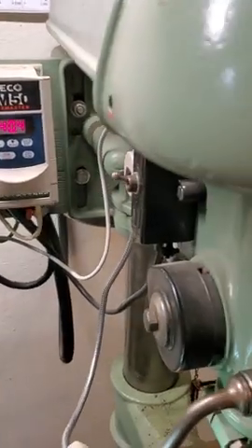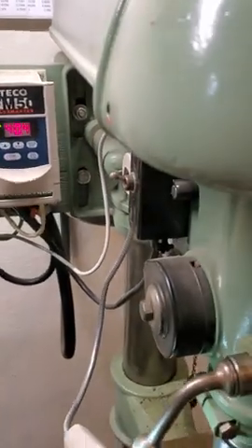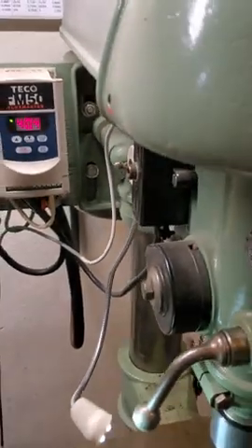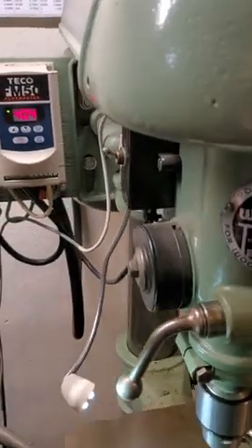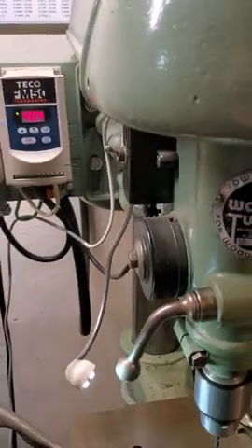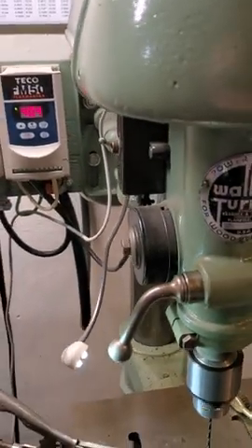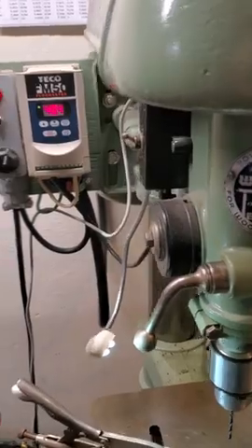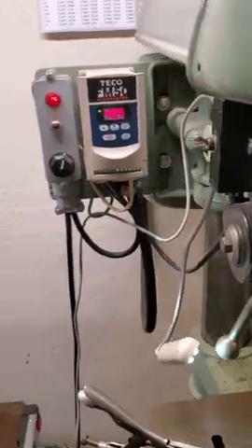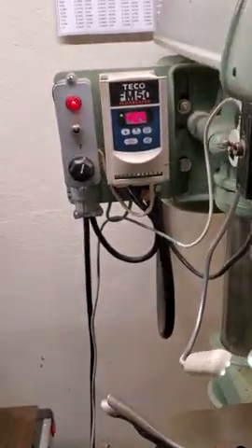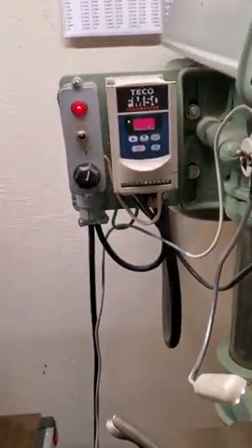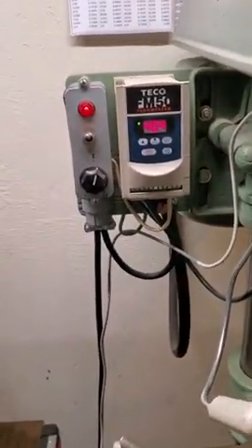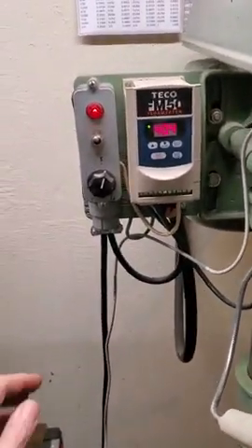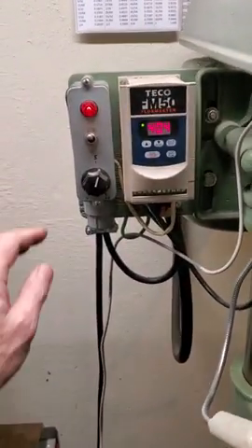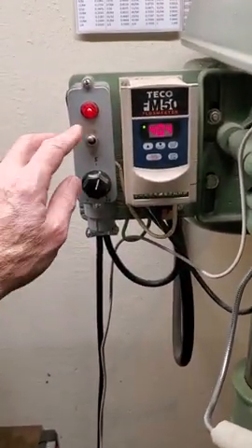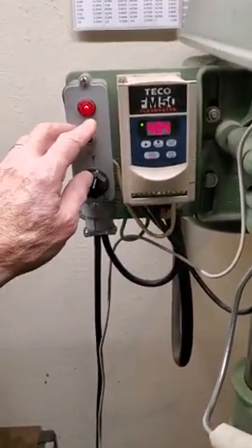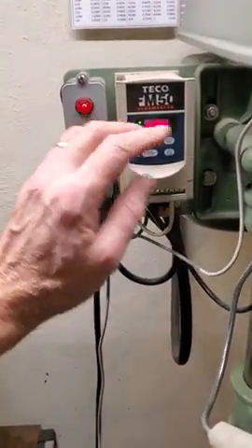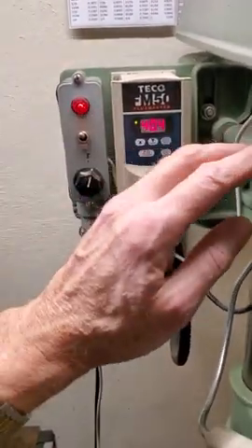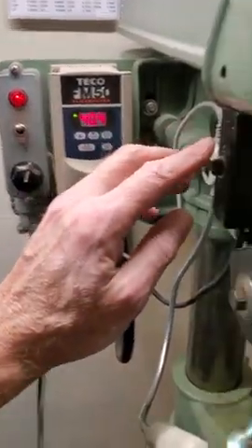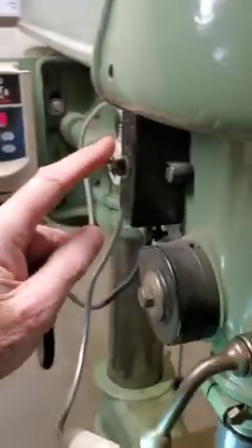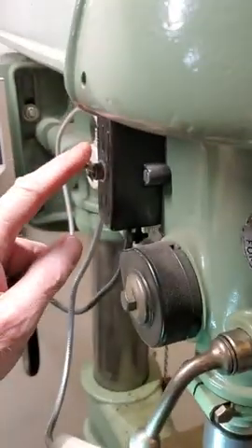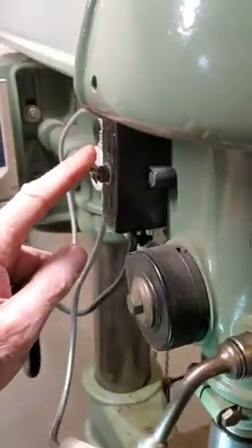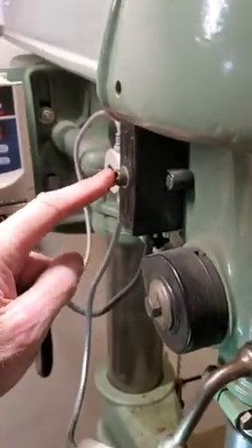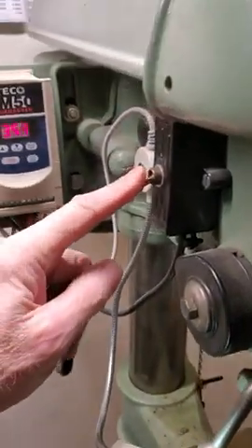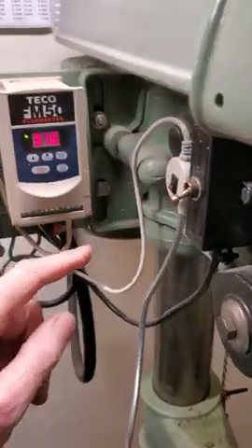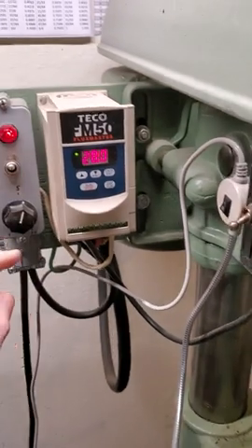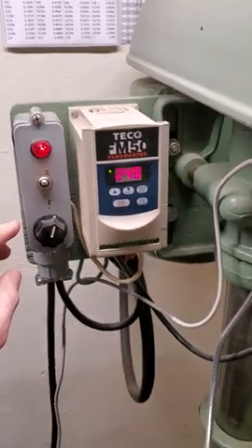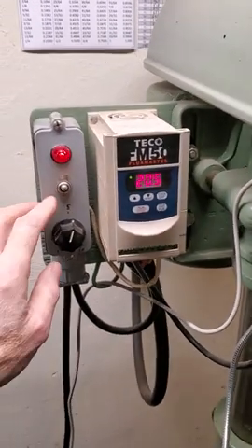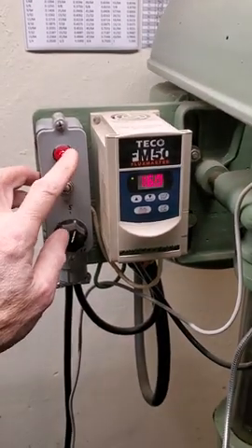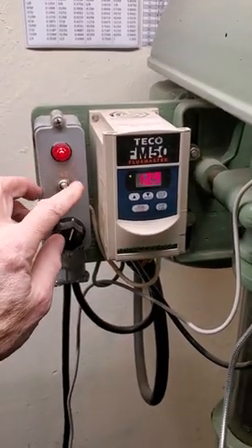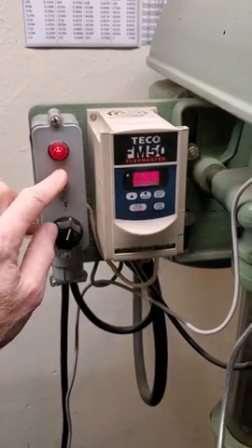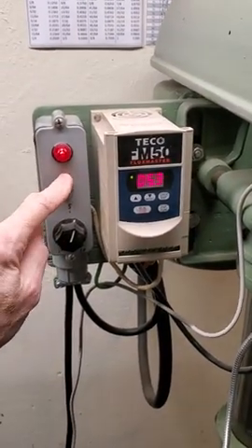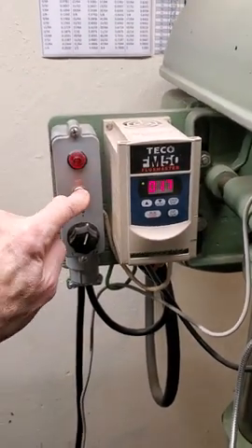Anyway, I hope you like it. Got any questions, let me know. Thanks. I'll turn that off and turn the VFD off.